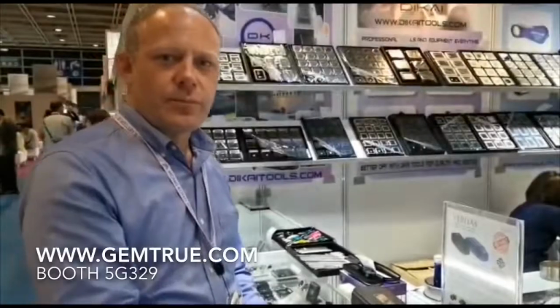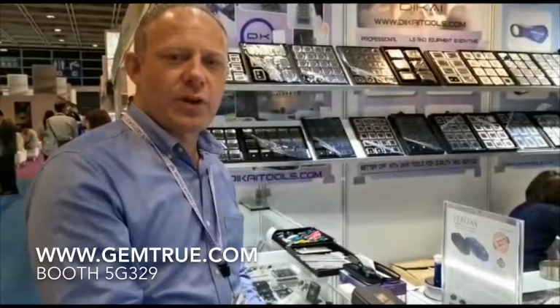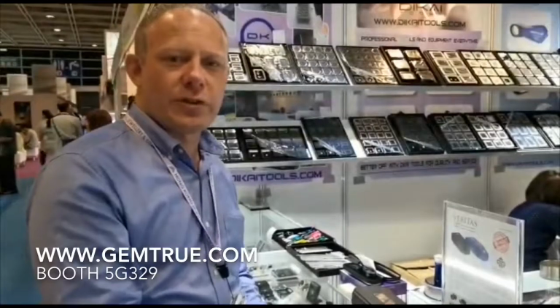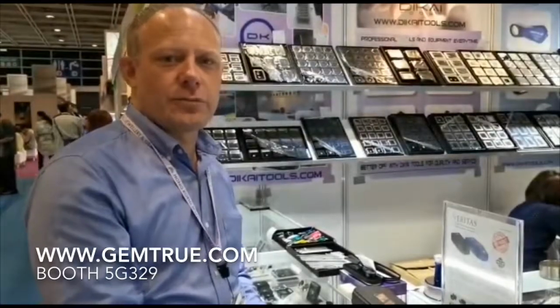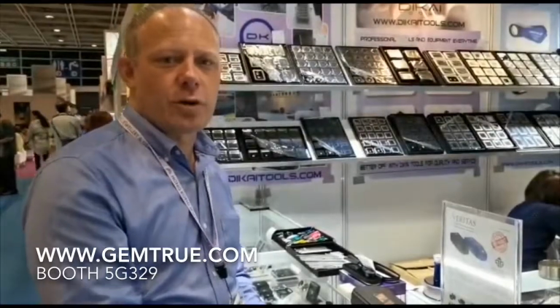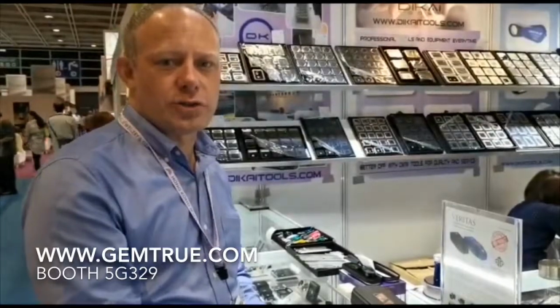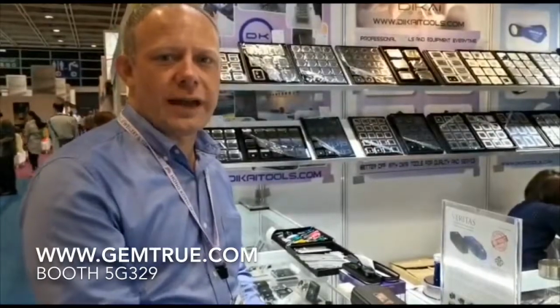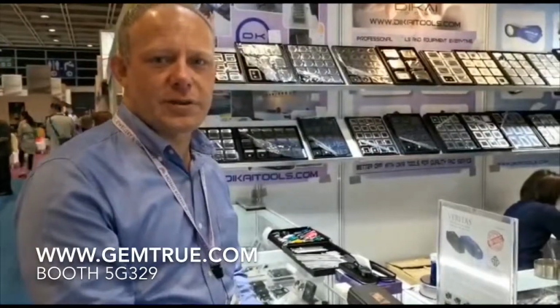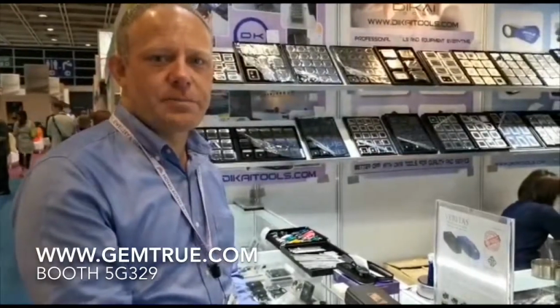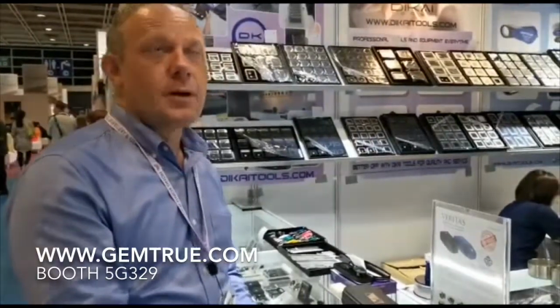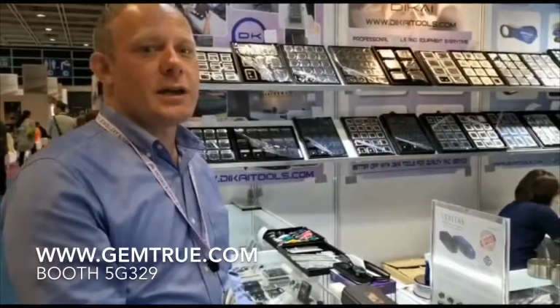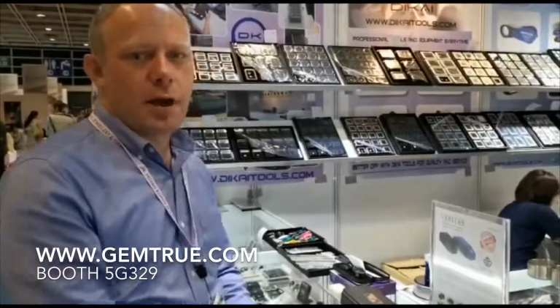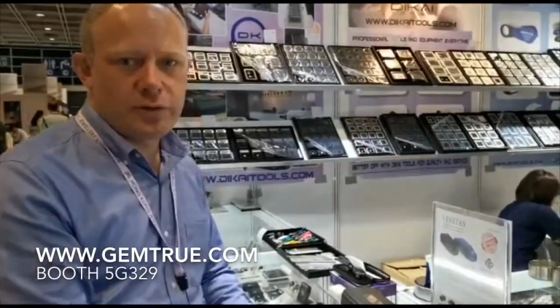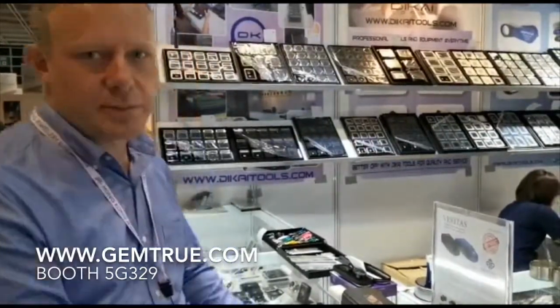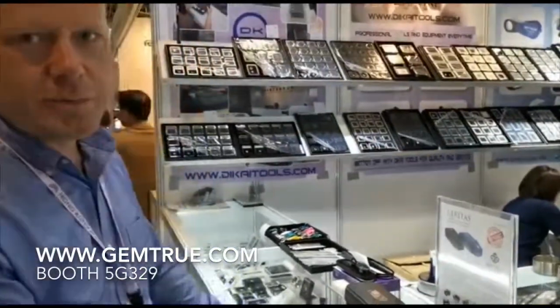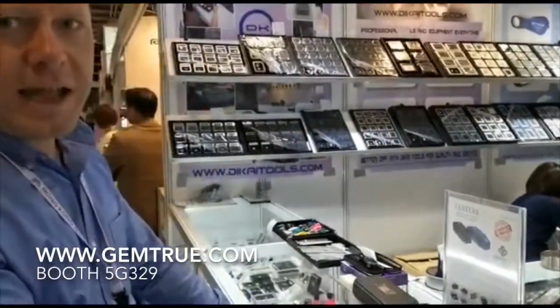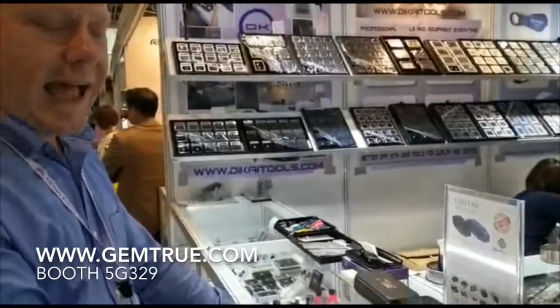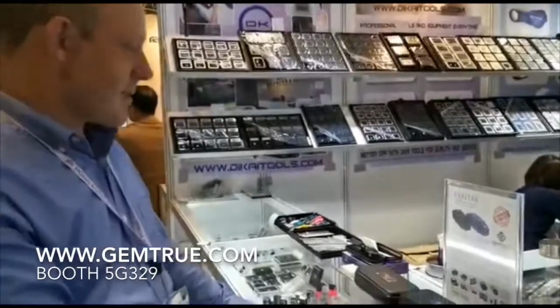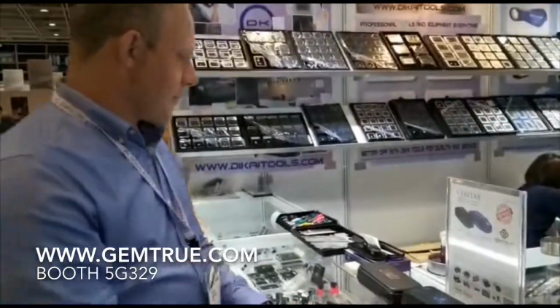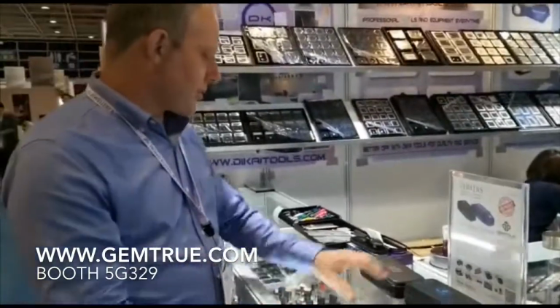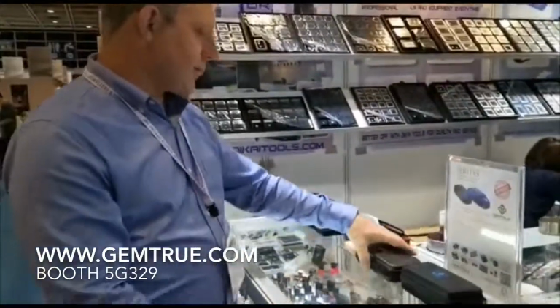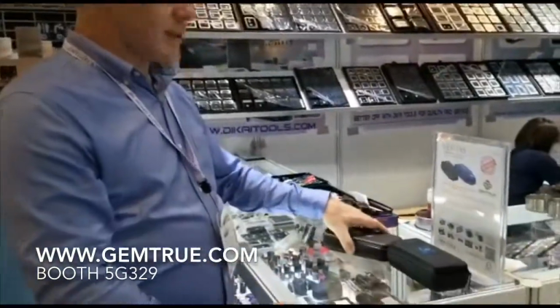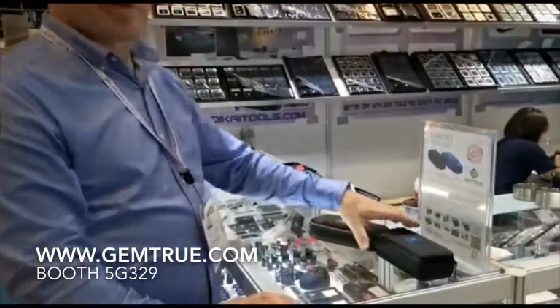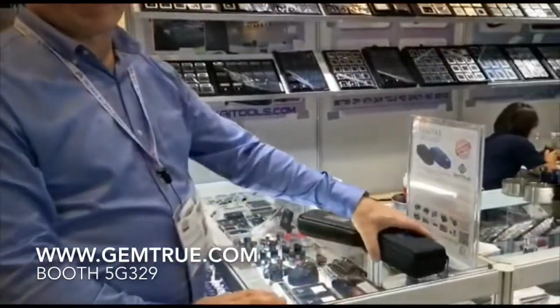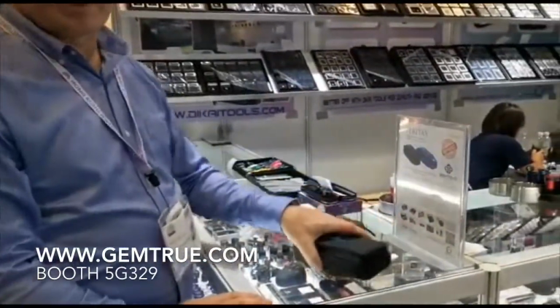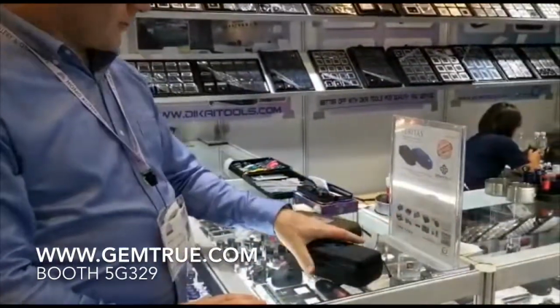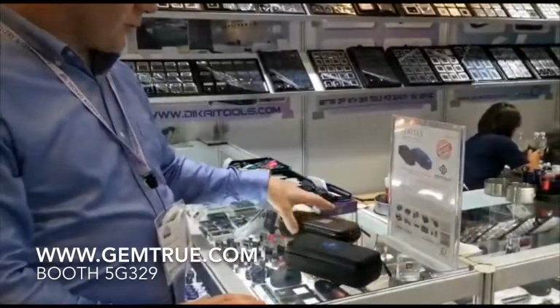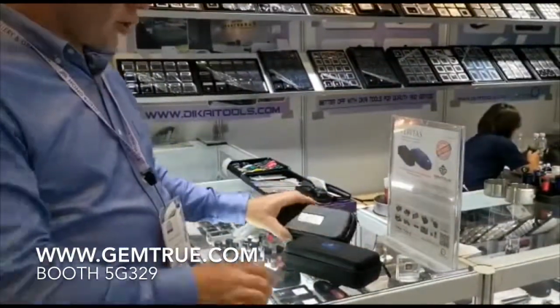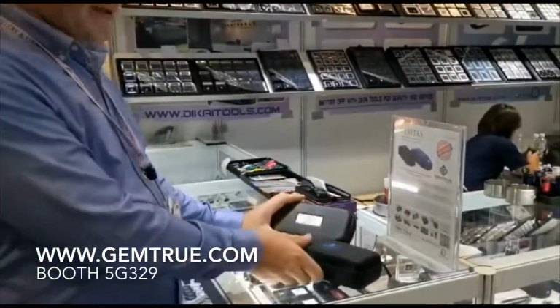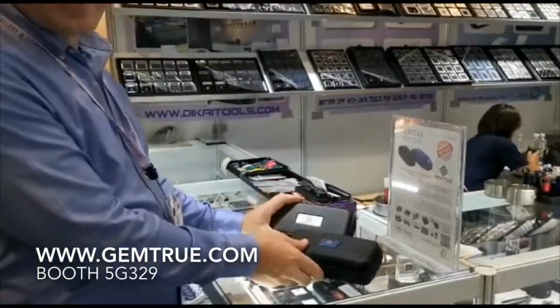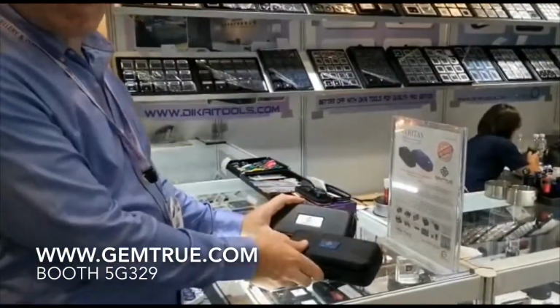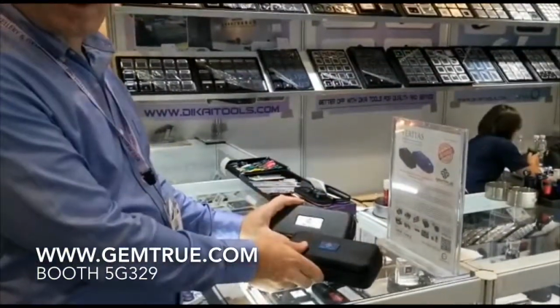Good afternoon from the Hong Kong Jewelry Exhibition. We're here at our booth, Gemtrue, and I'm just going to give you a quick demonstration of two of our top end Gemtrue products.